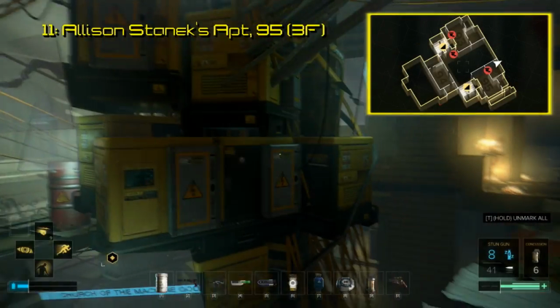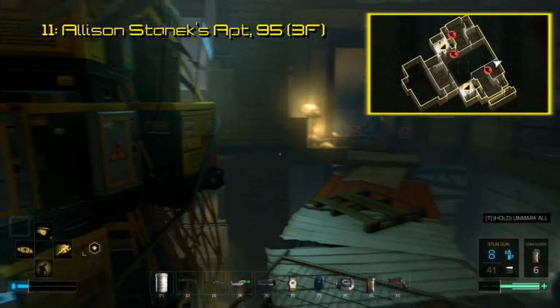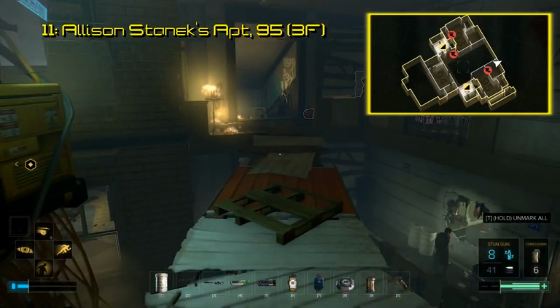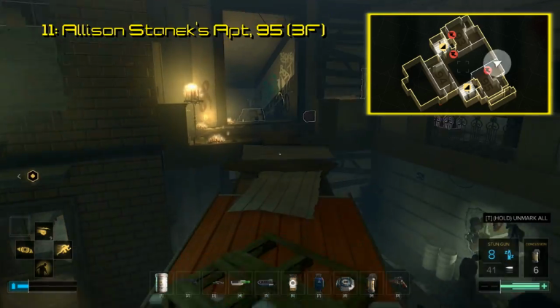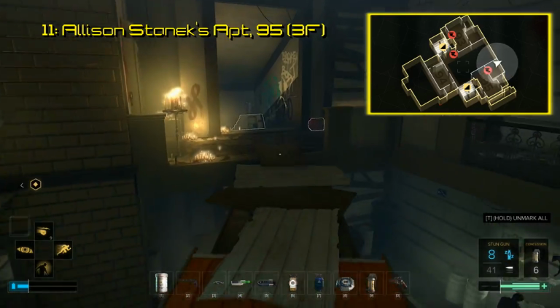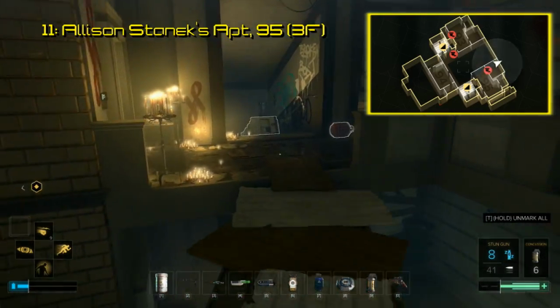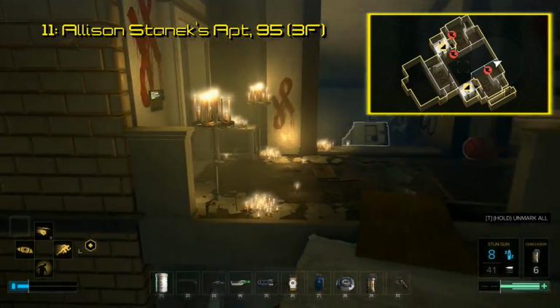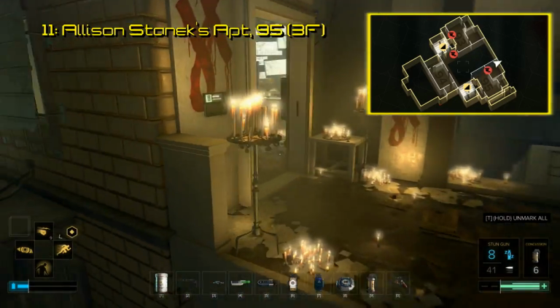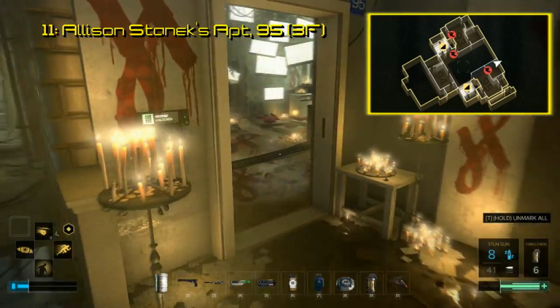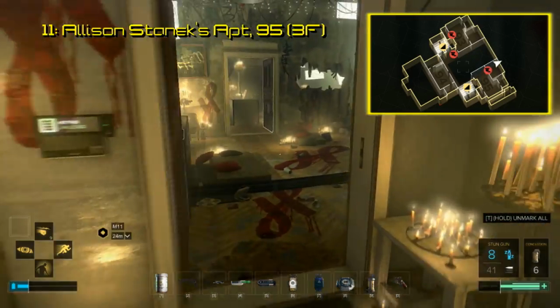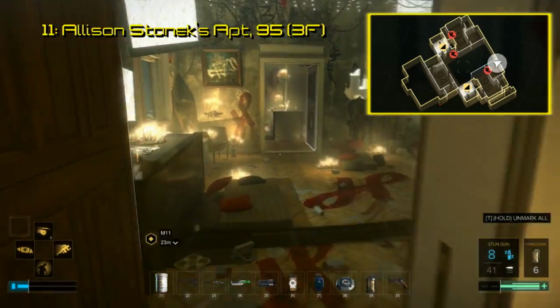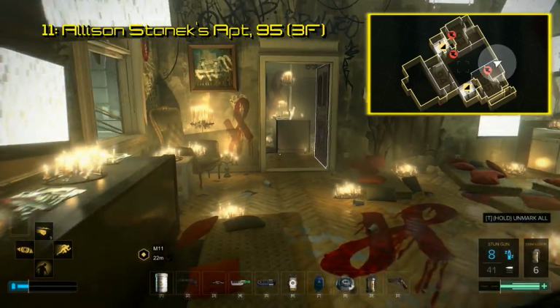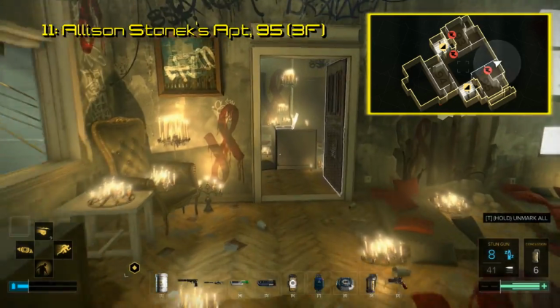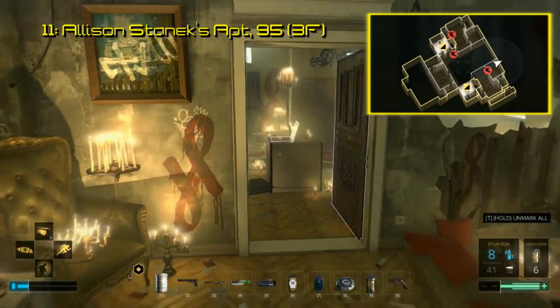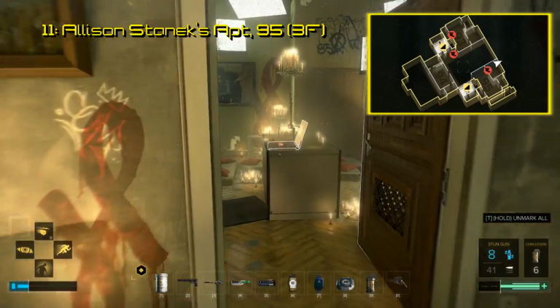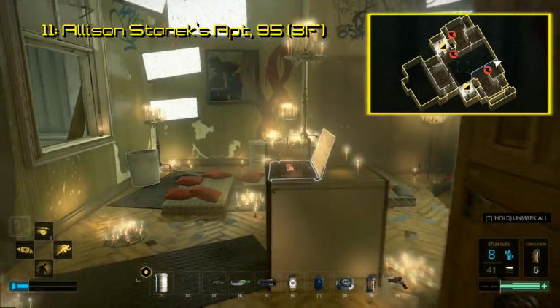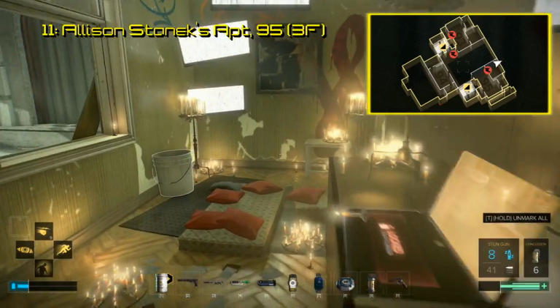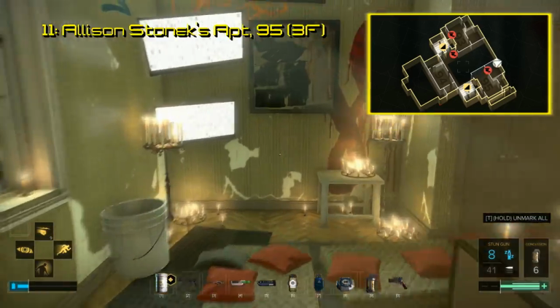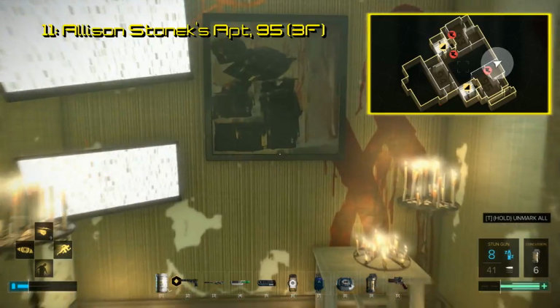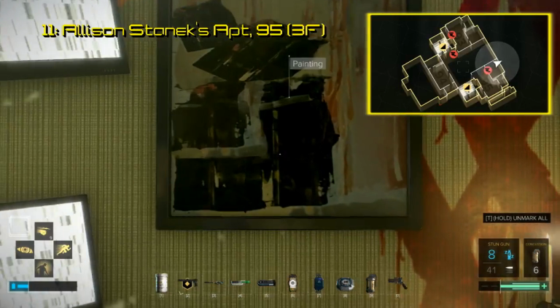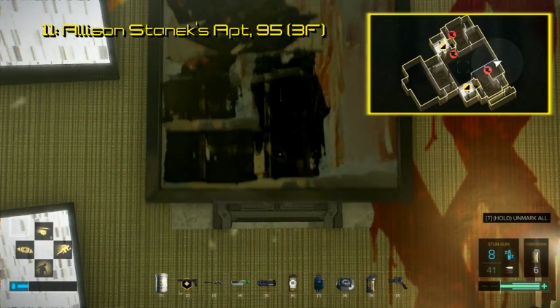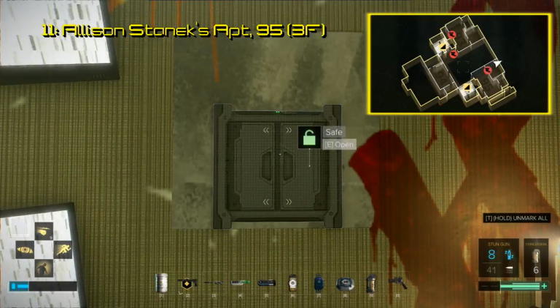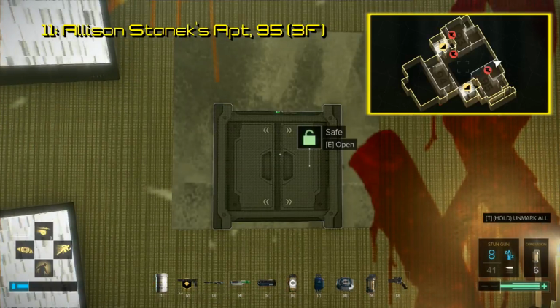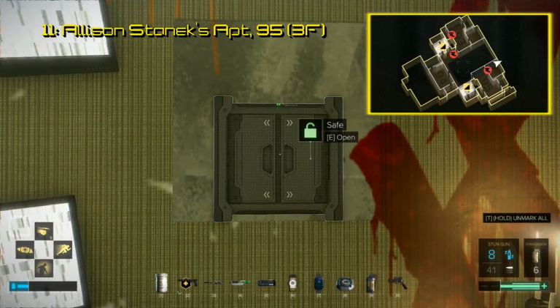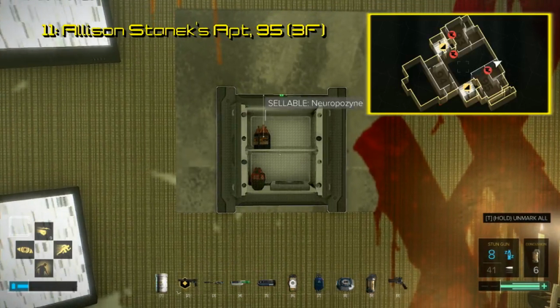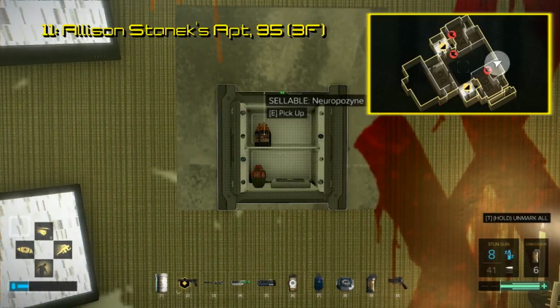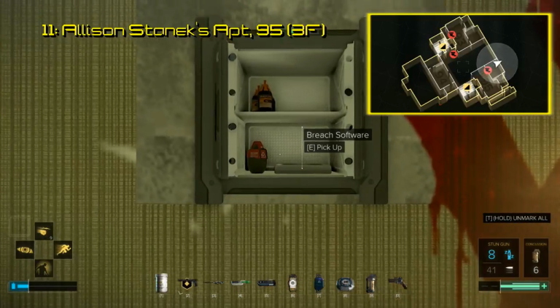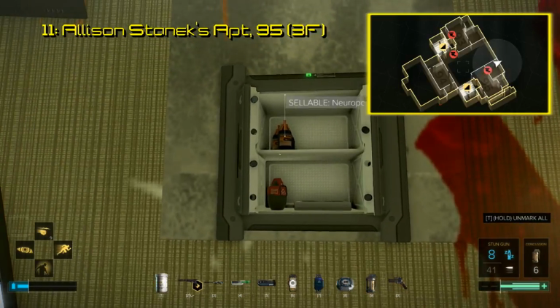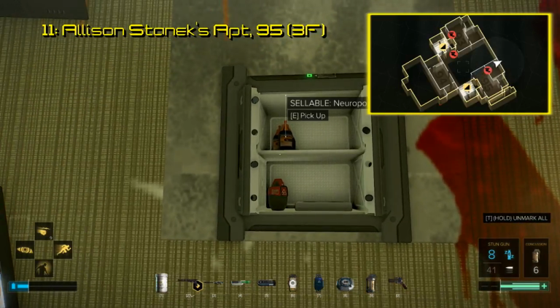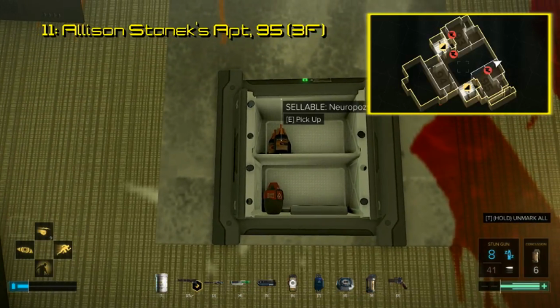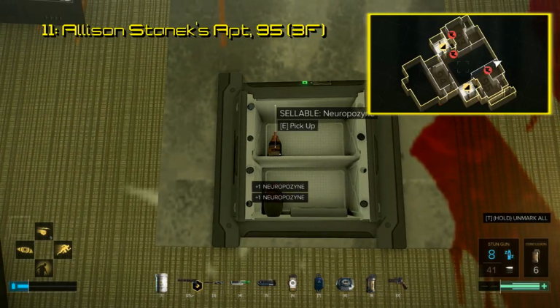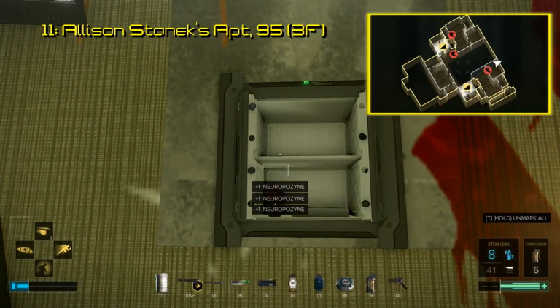On the other side is apartment 95, where you find the next piece of Breach software. Get inside and go straight back through the next room and you will see a painting. Activating it will reveal a little safe. The Breach software is inside.